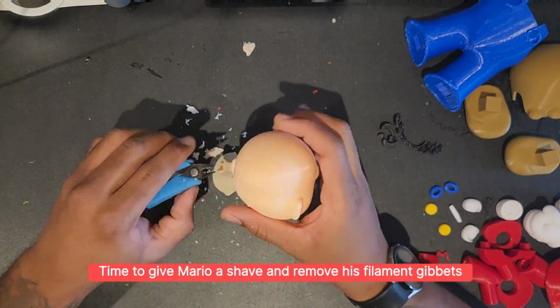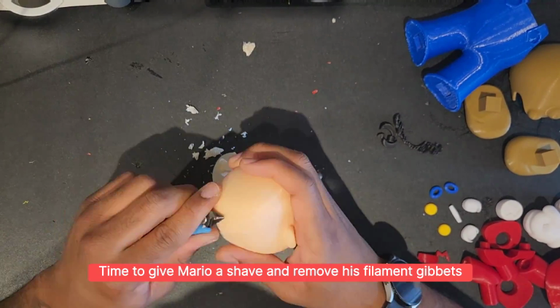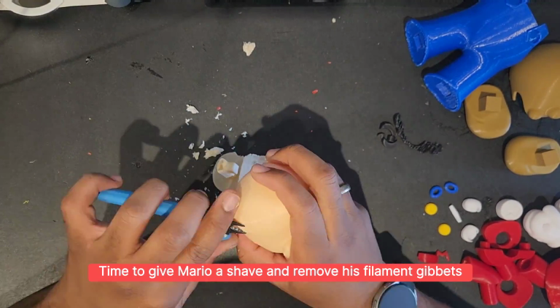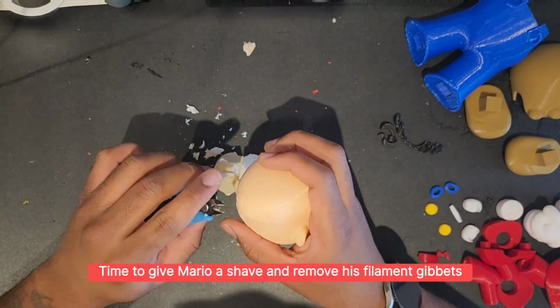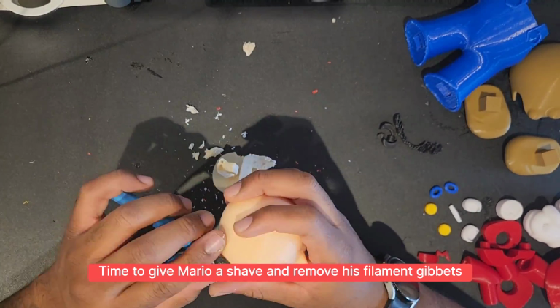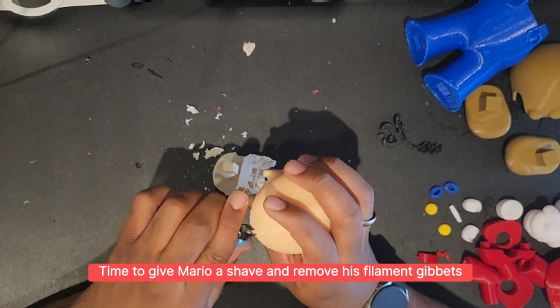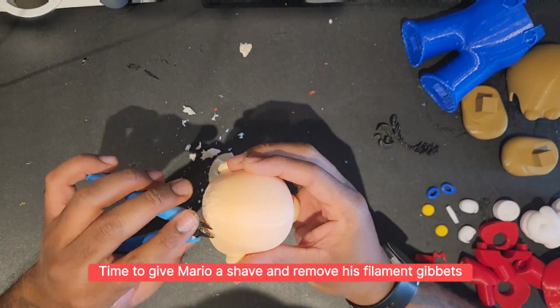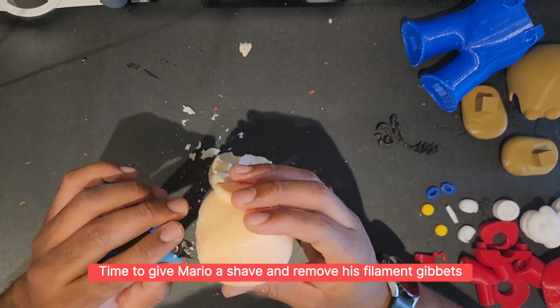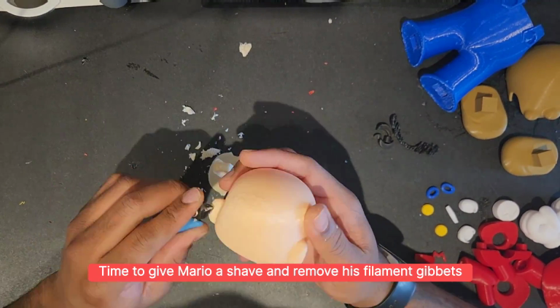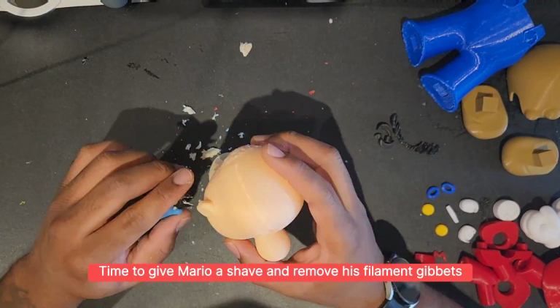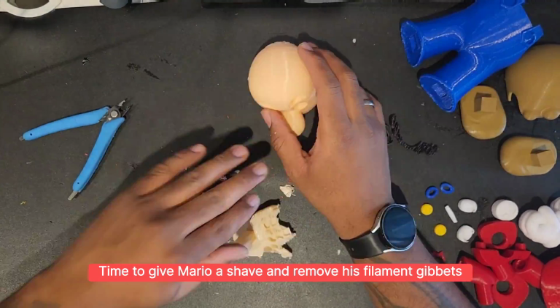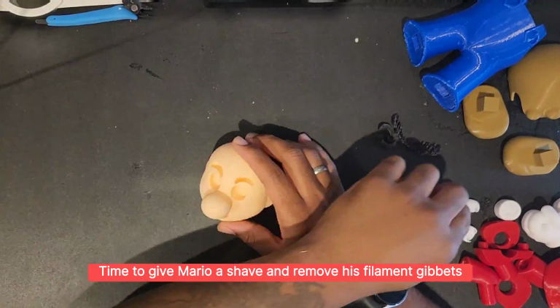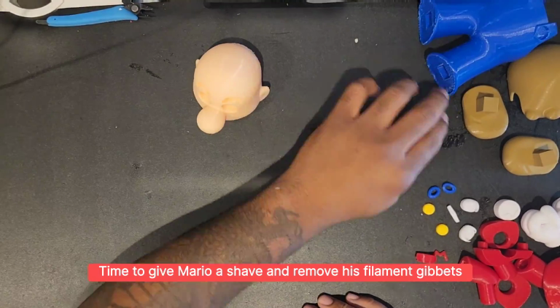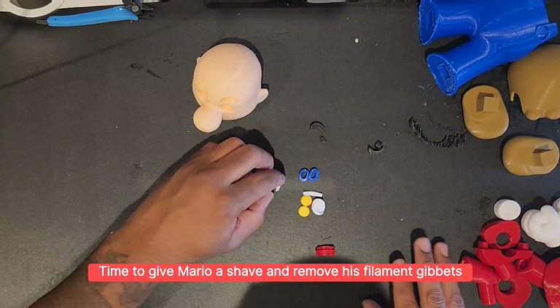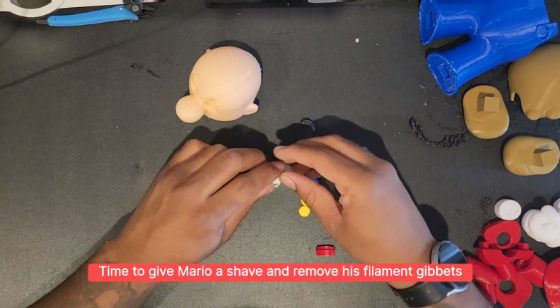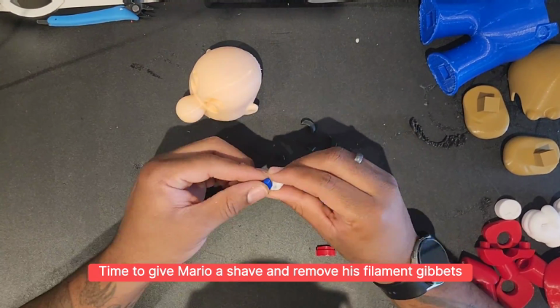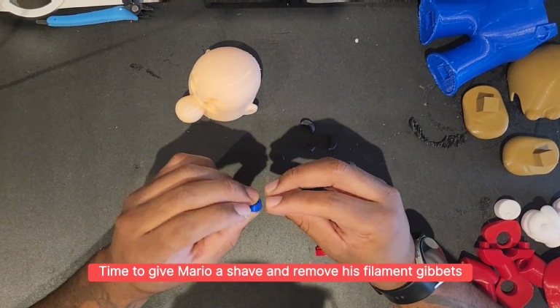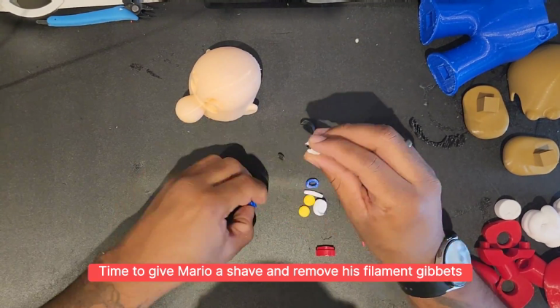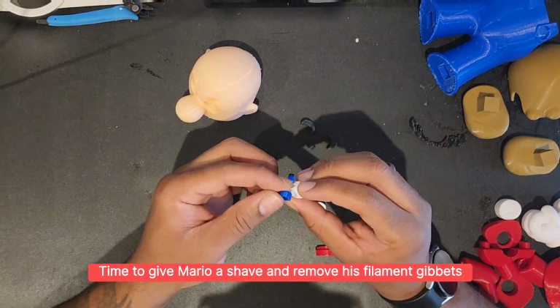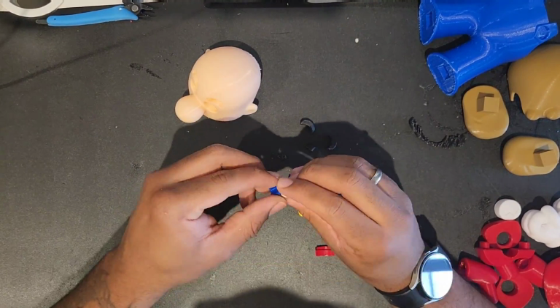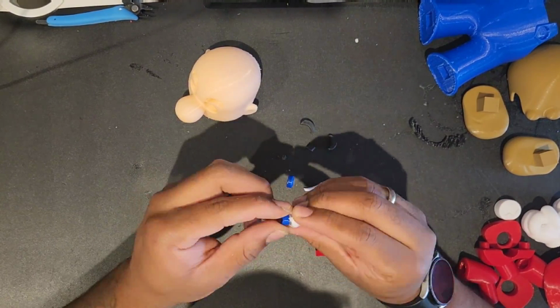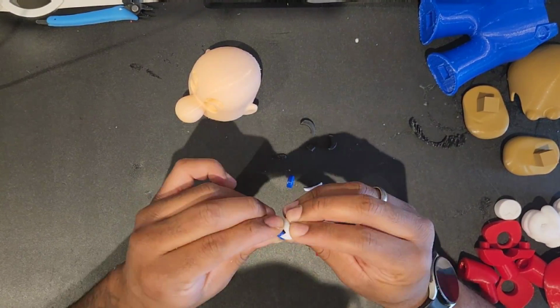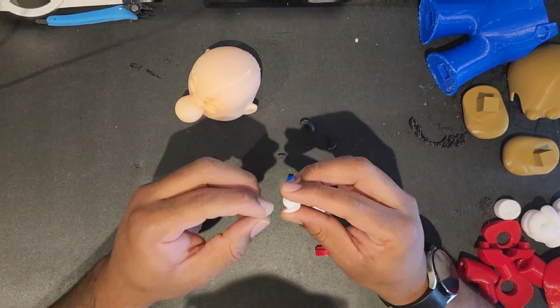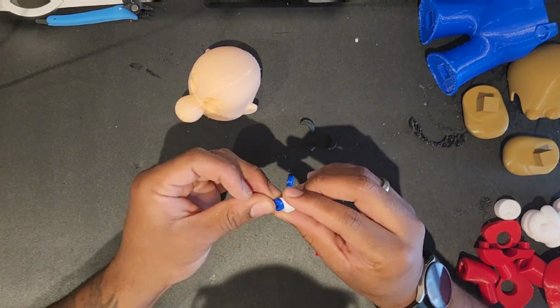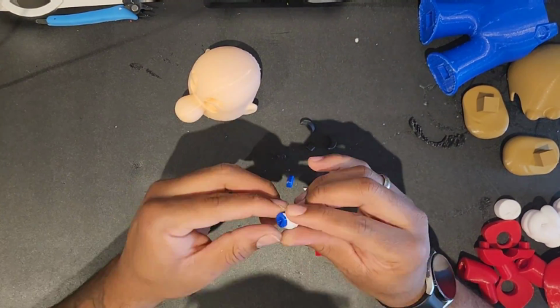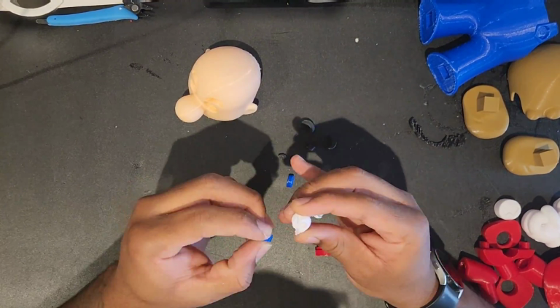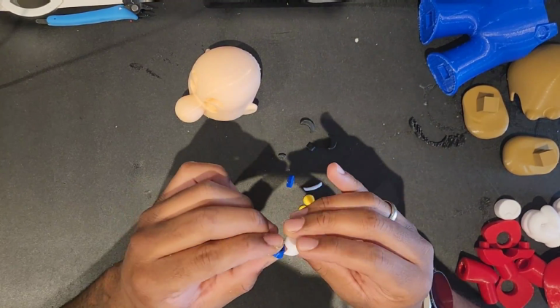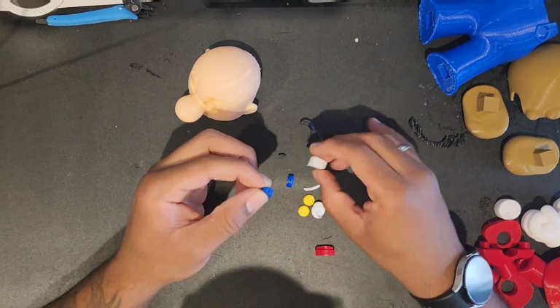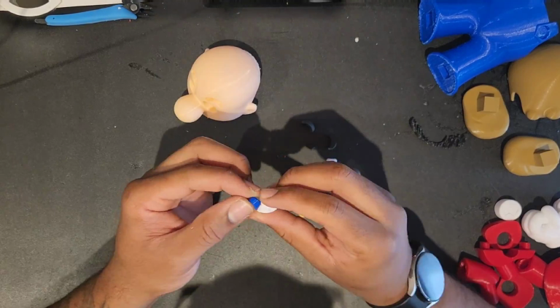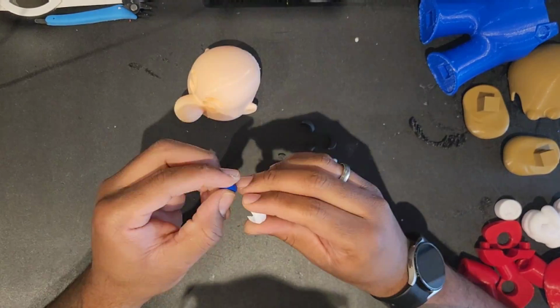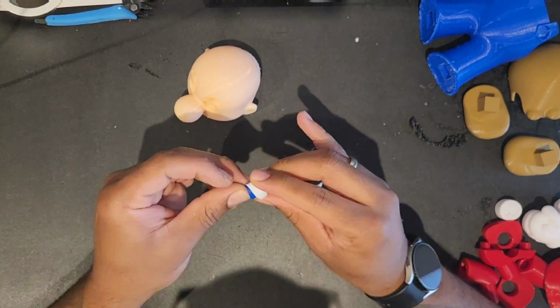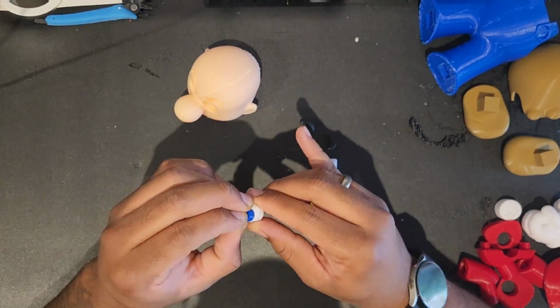Now it's time to give Mario a little haircut, get those filament boogers and giblets off, have him looking fresh and clean shaven just like me. Attaching the eyes together — super simple, super satisfying. Let's pop him in his head.